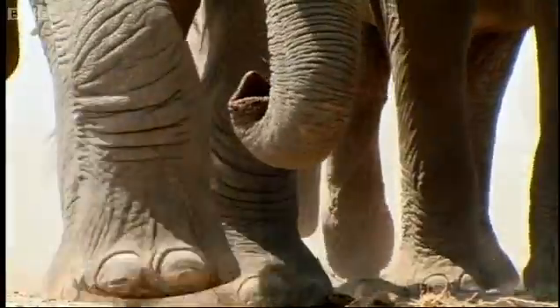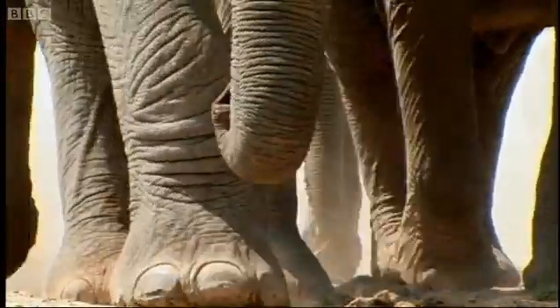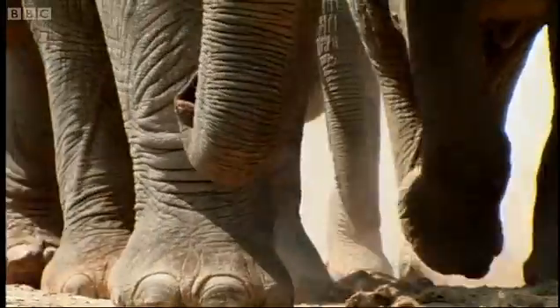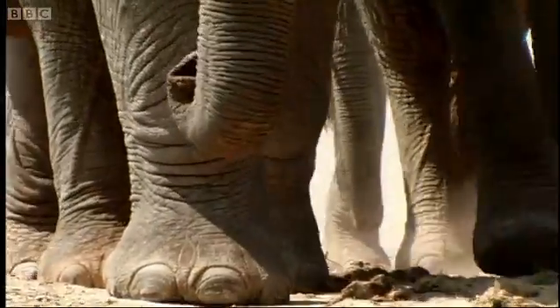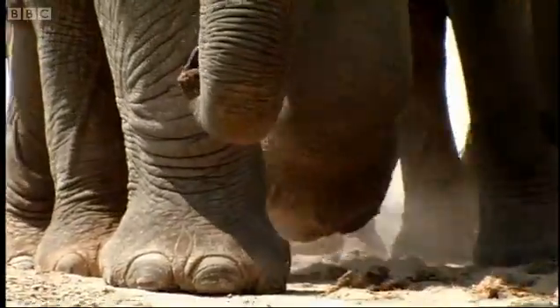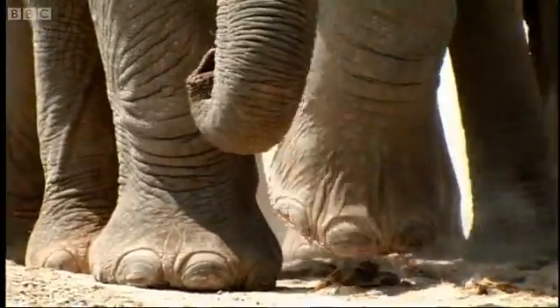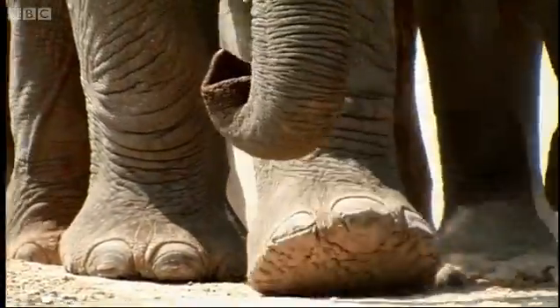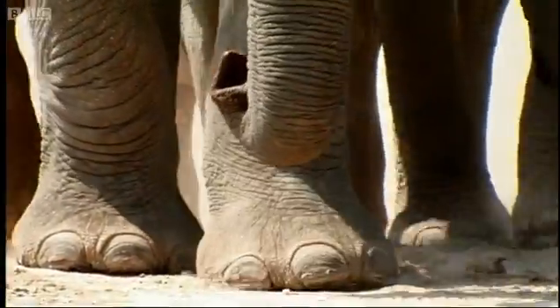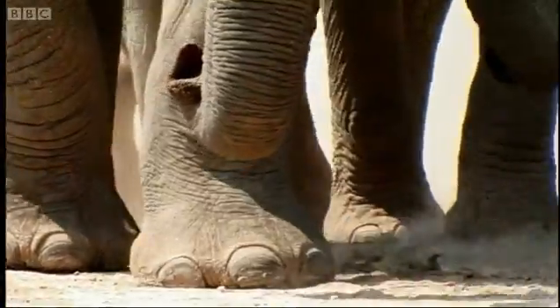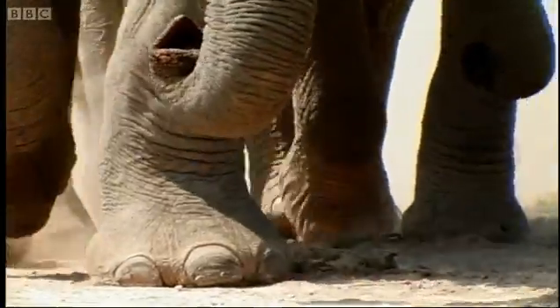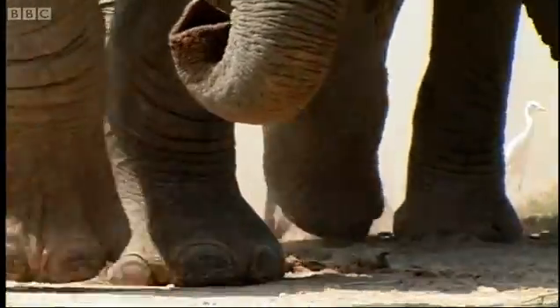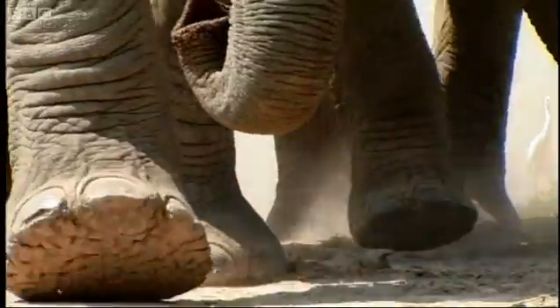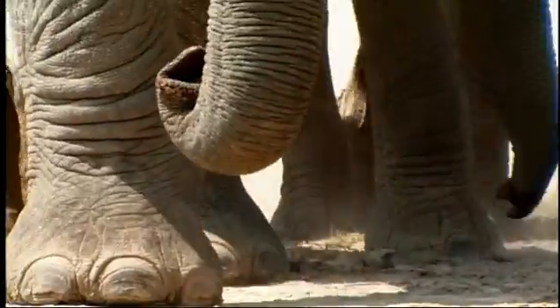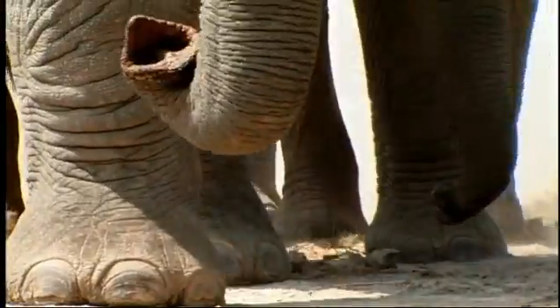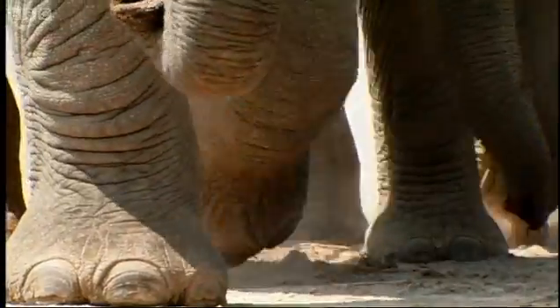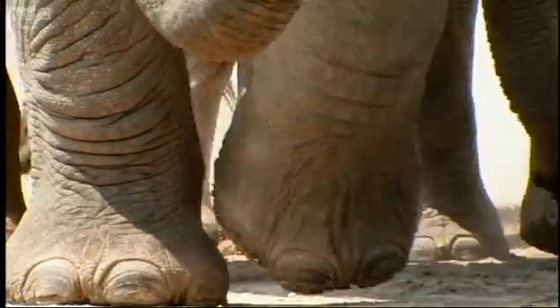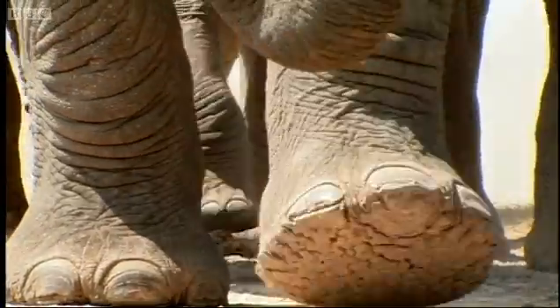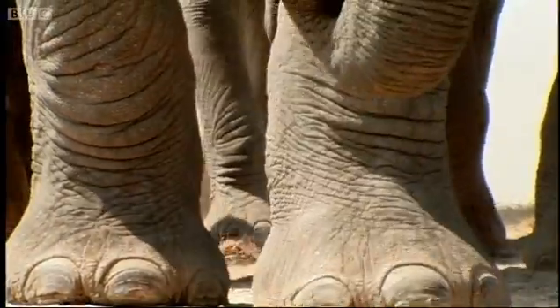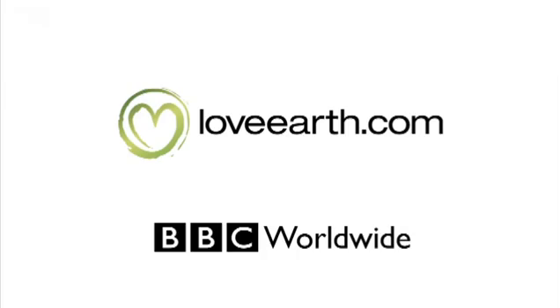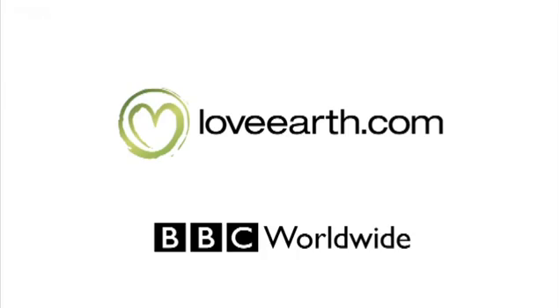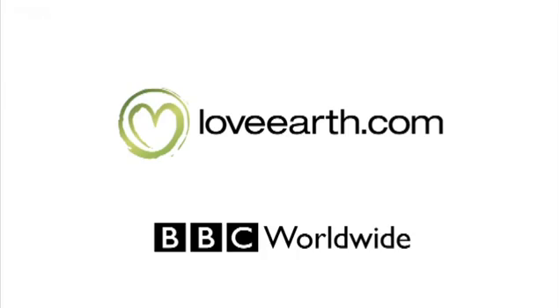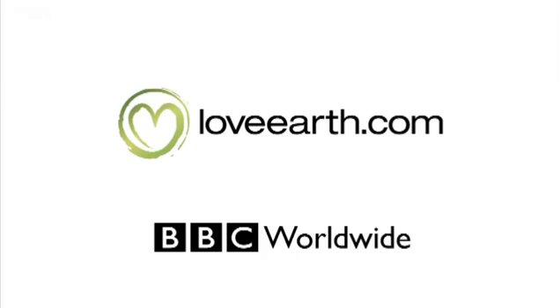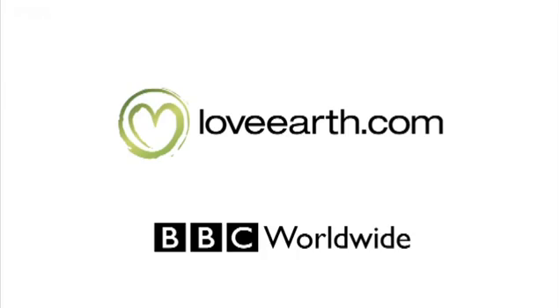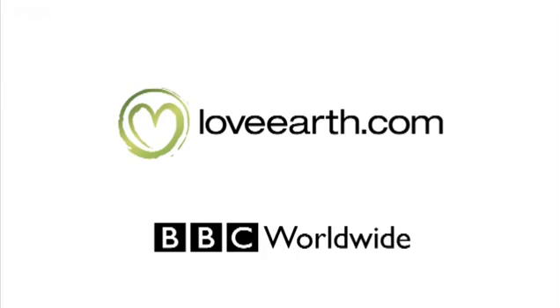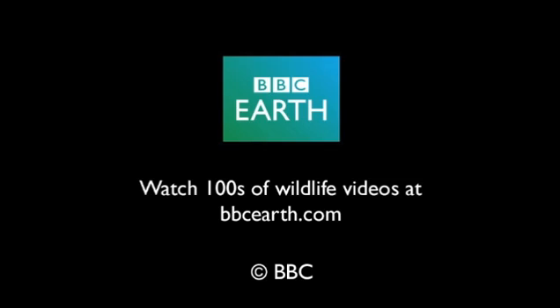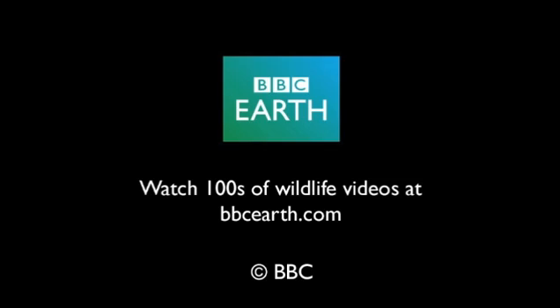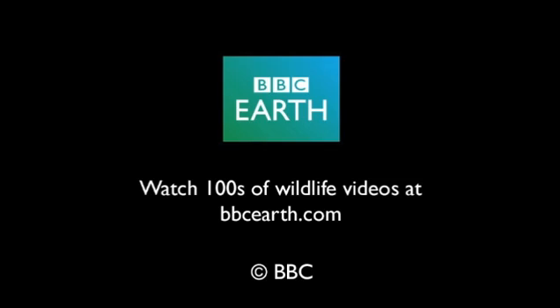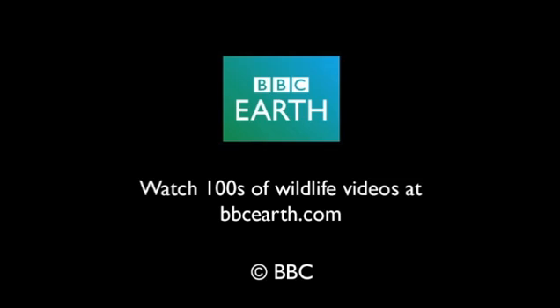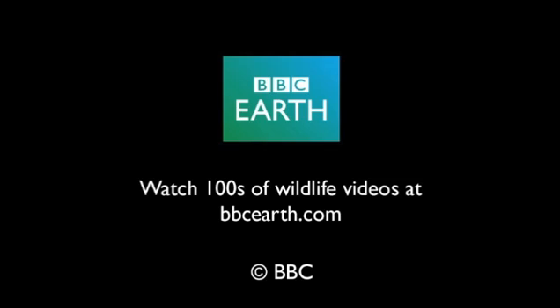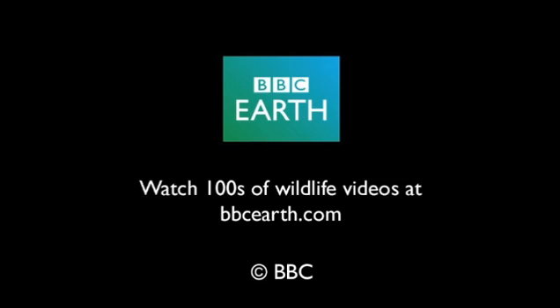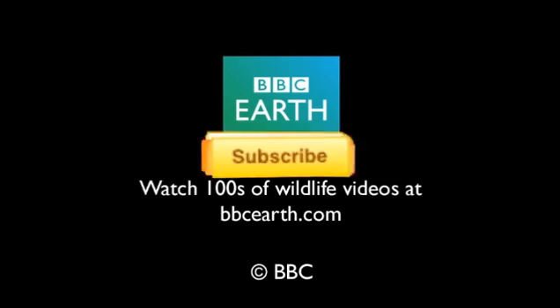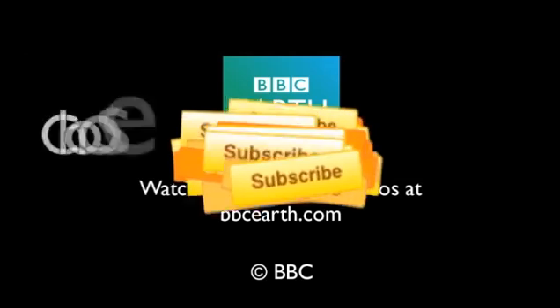It'll be a long time — 11 years — before the calf fully masters these skills.